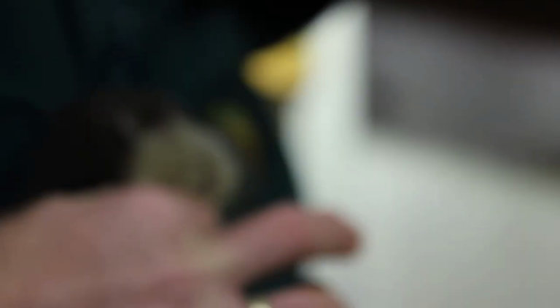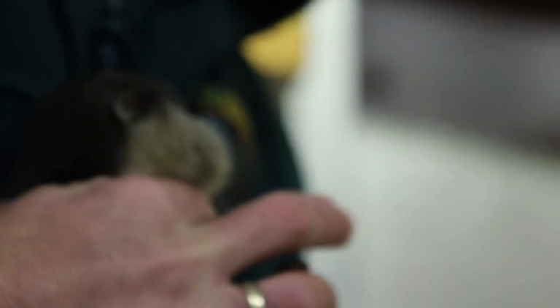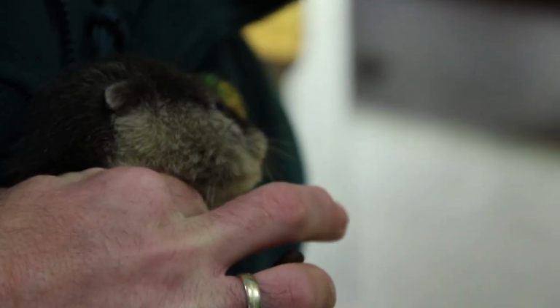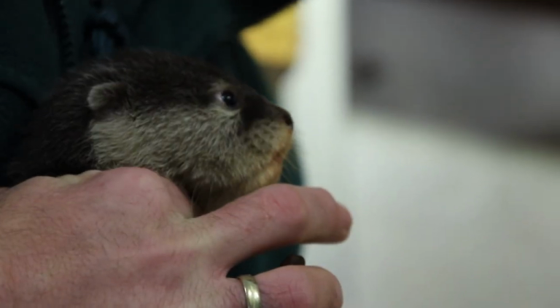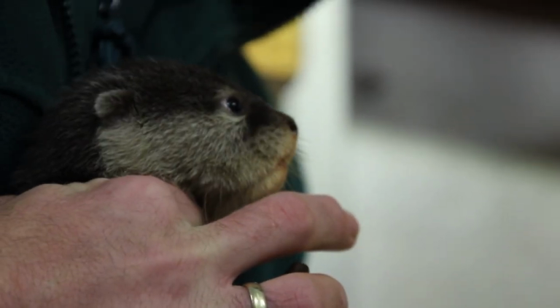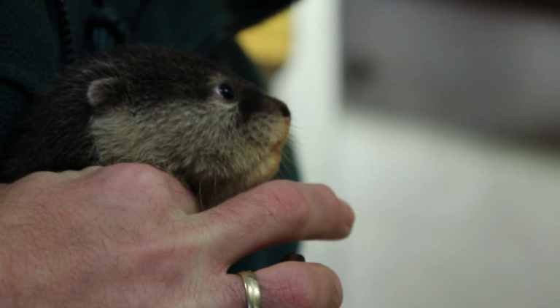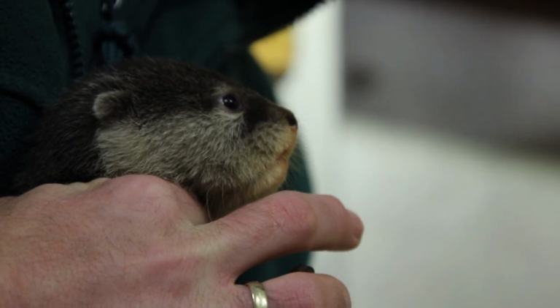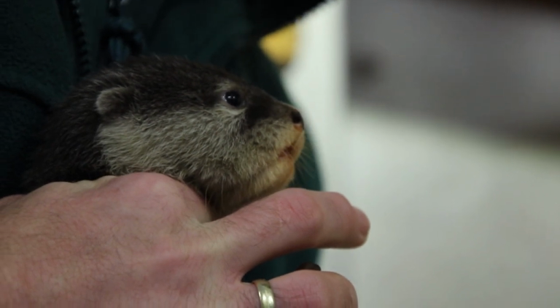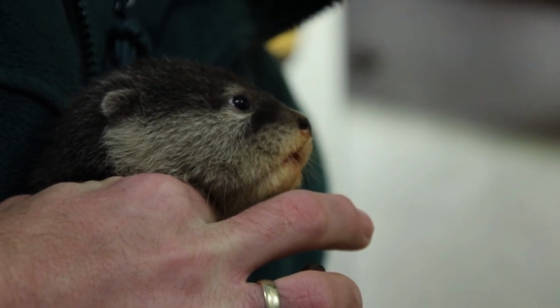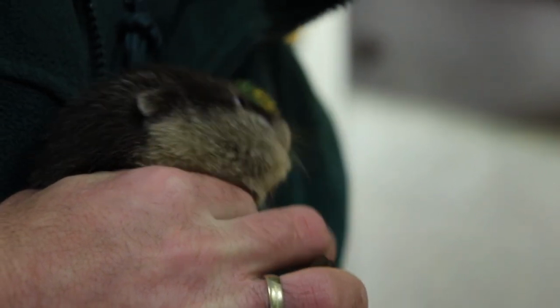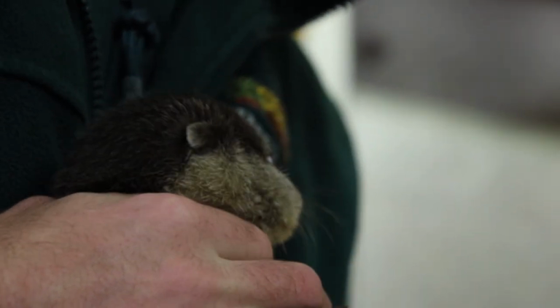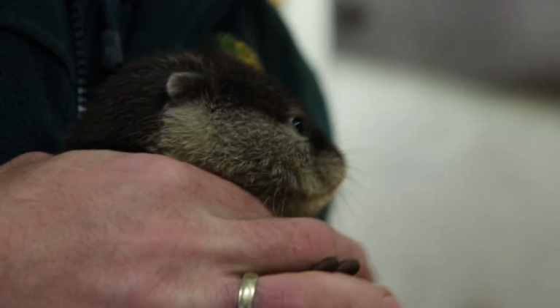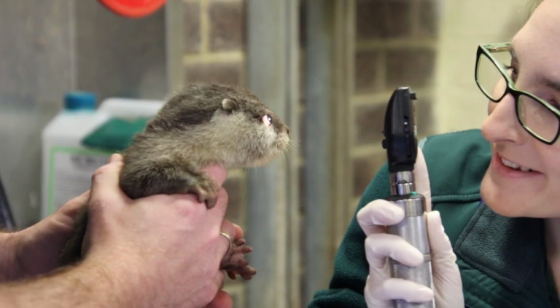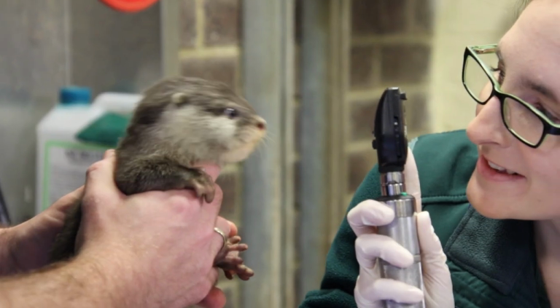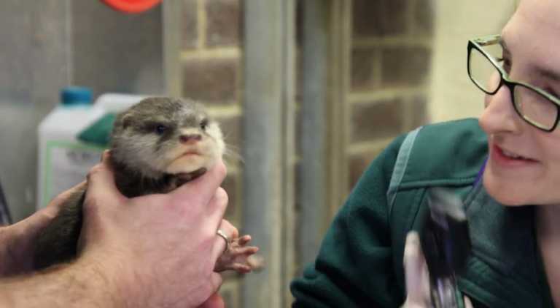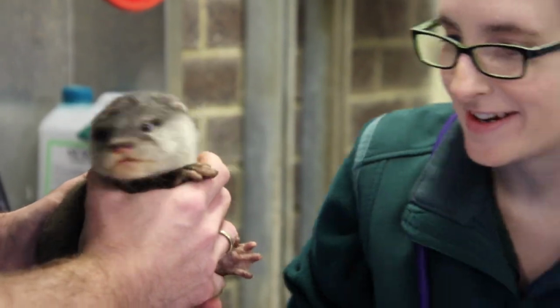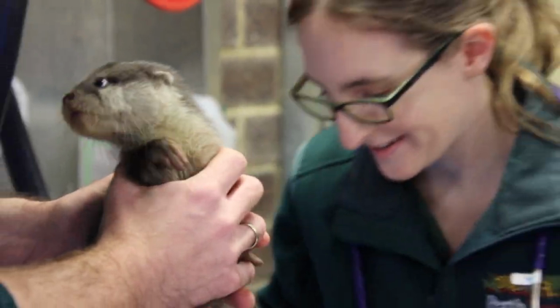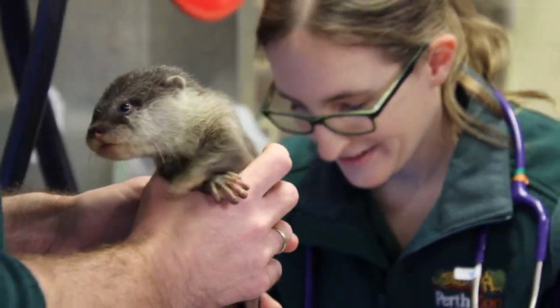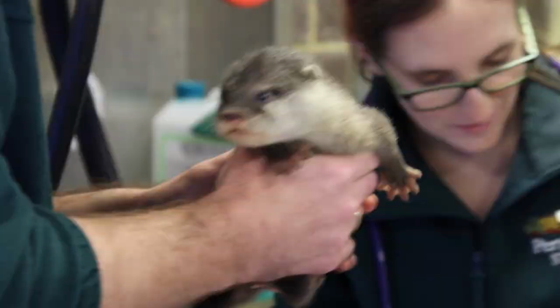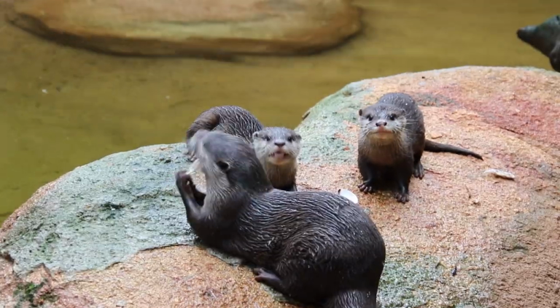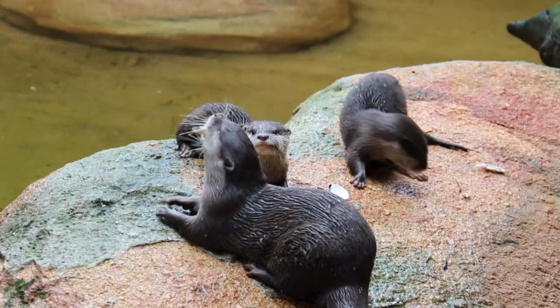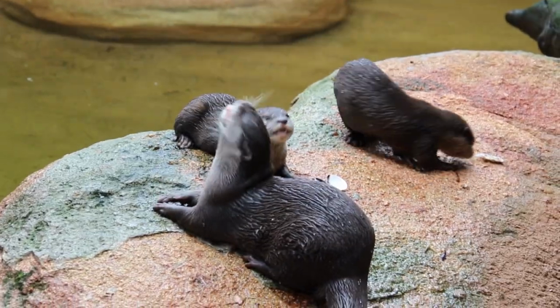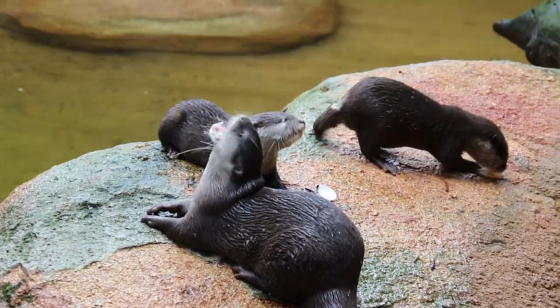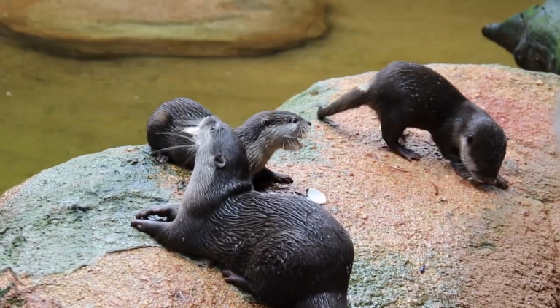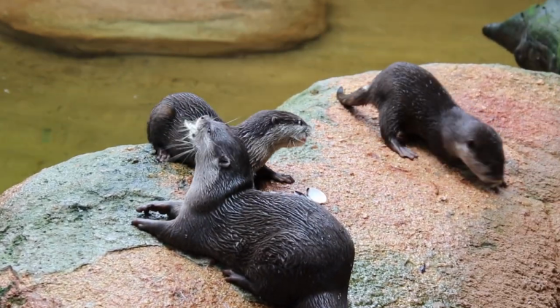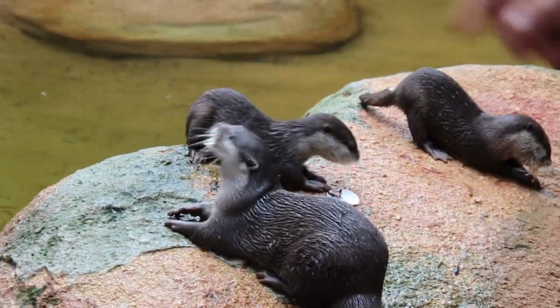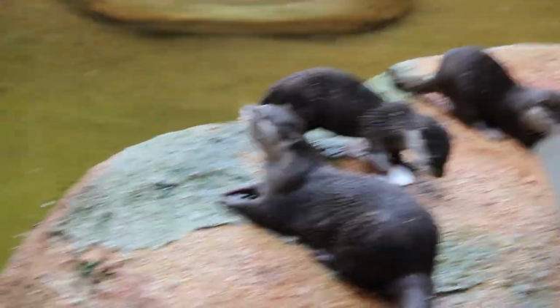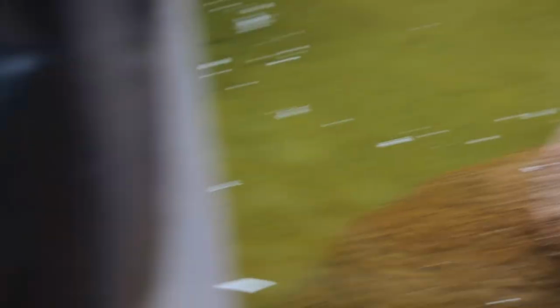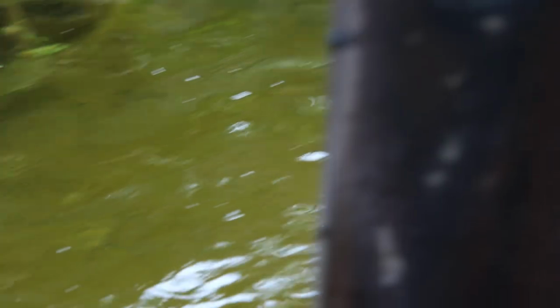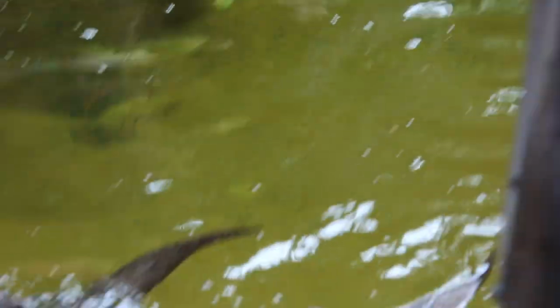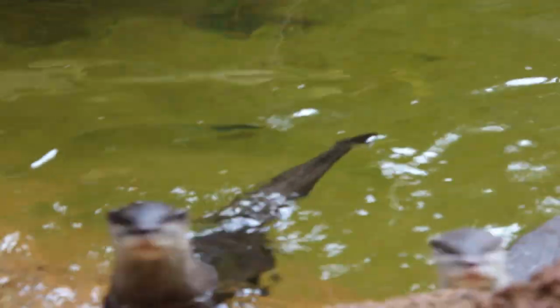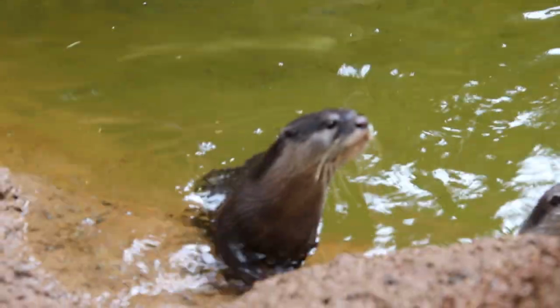This week on Zooborns Australia, a vulnerable otter species welcomes four new pups who love showing off in the water for all the zoo guests.